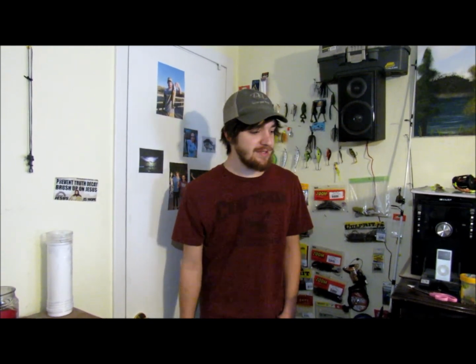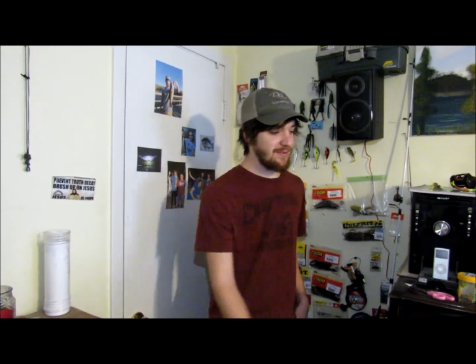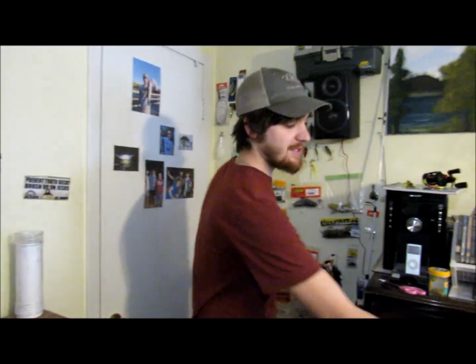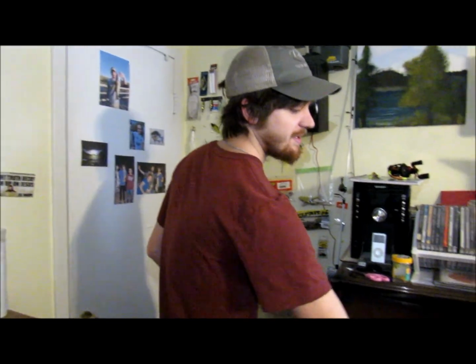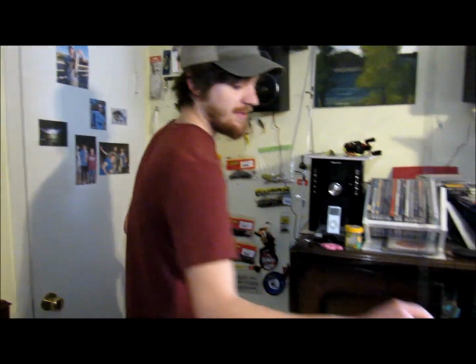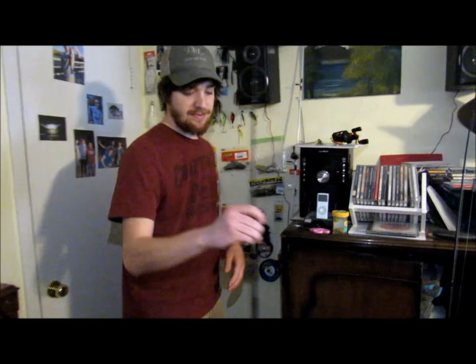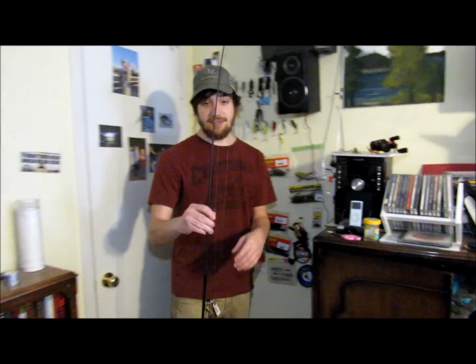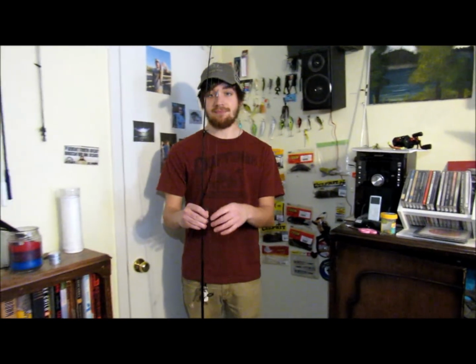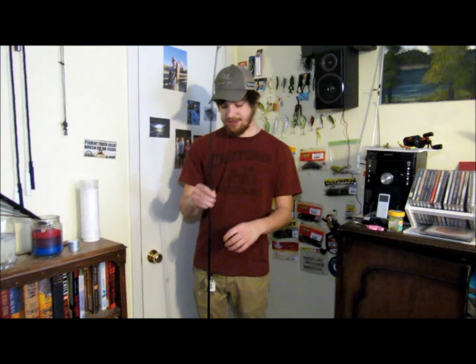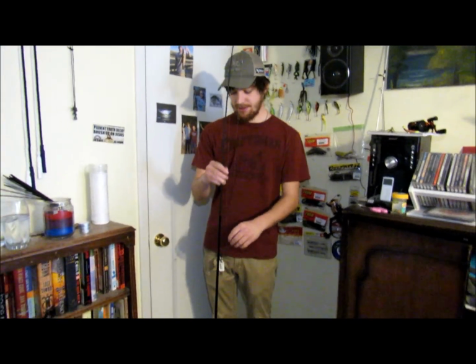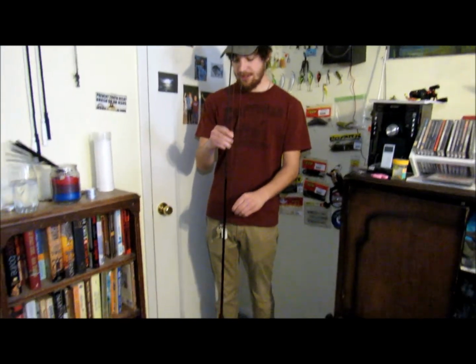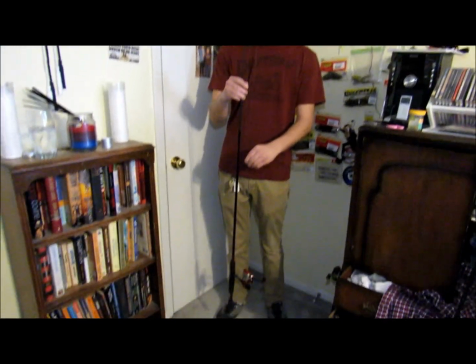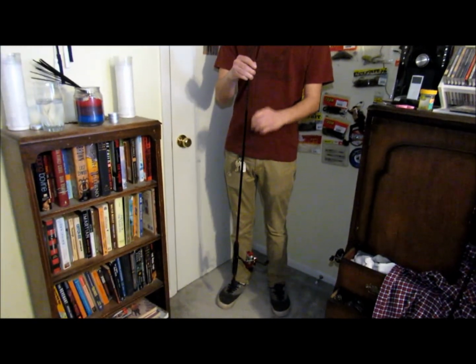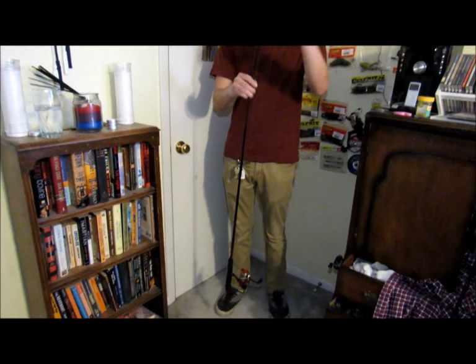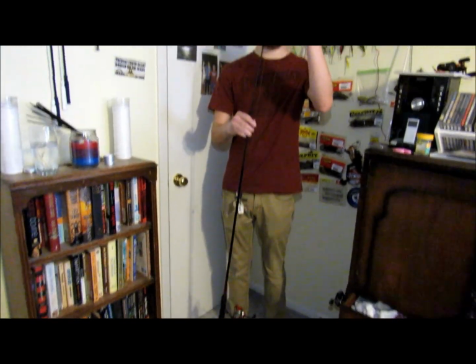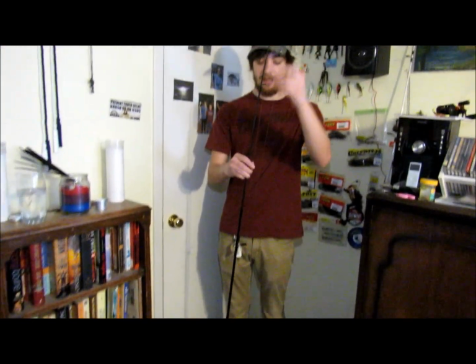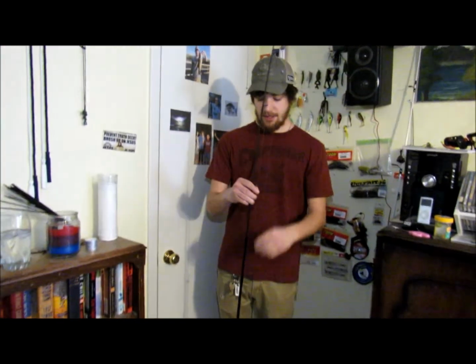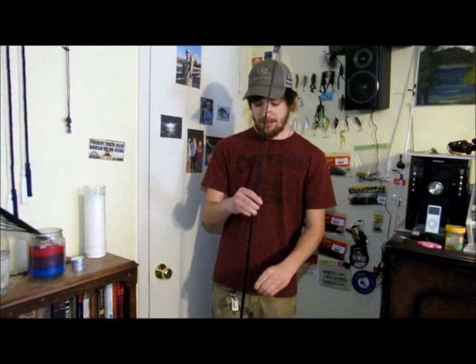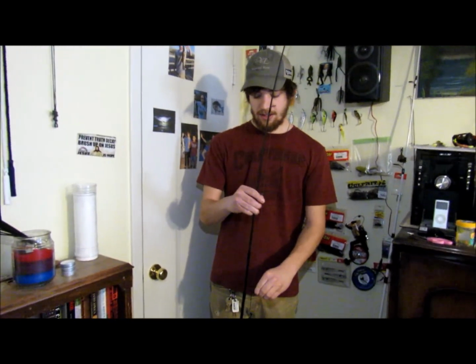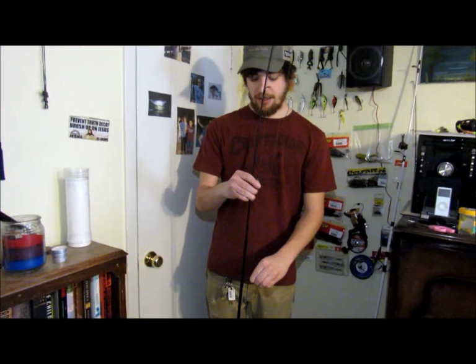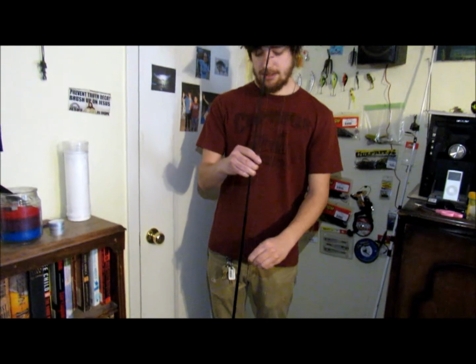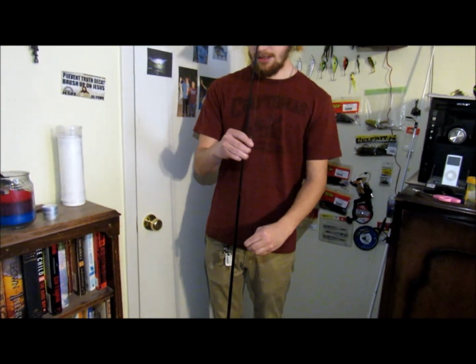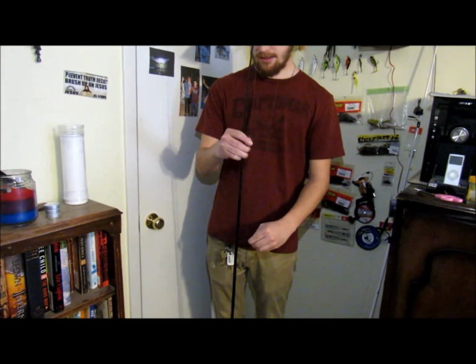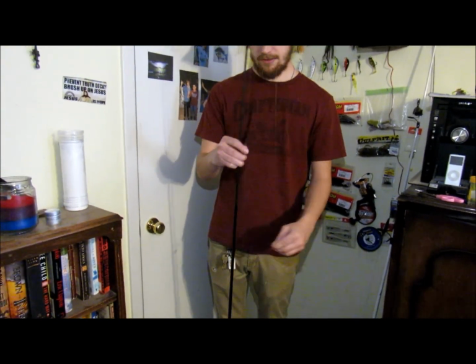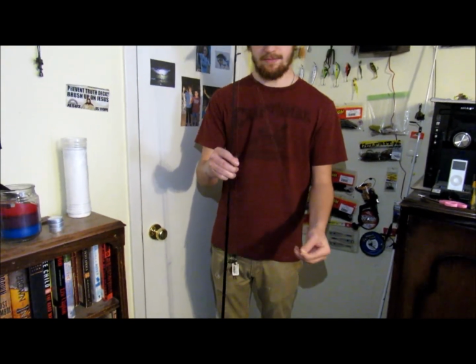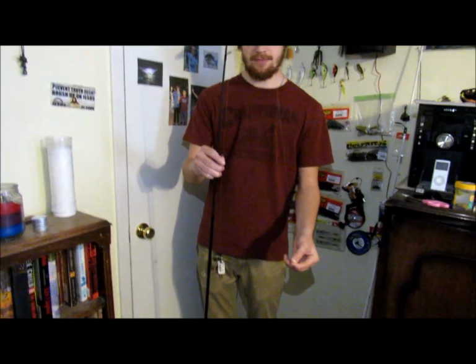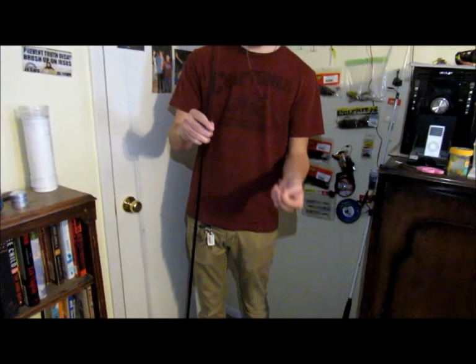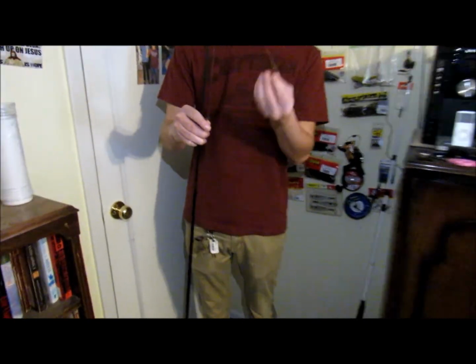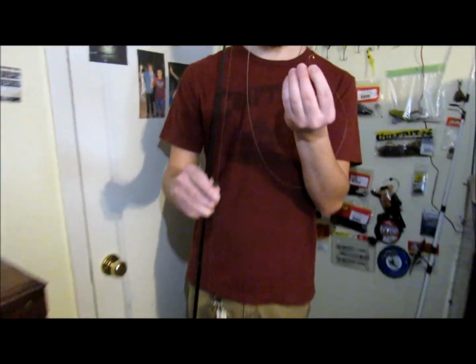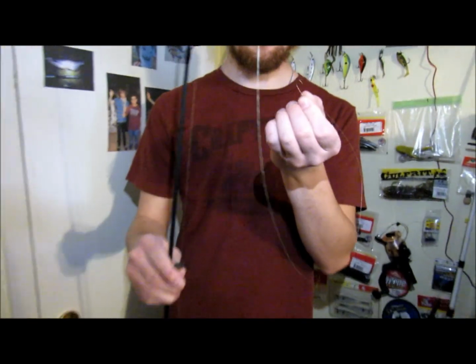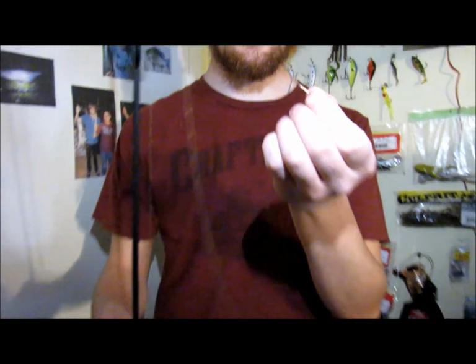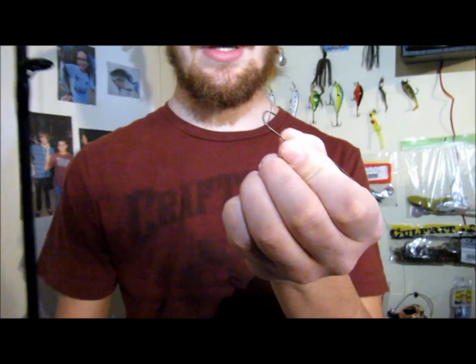I'll show you the rigs. This is basically the rig — it's just a Carolina rig. I got a little weight on here and then a little tiny hook, and I'm gonna put some trout bait, some sort of power bait or something, on that hook.